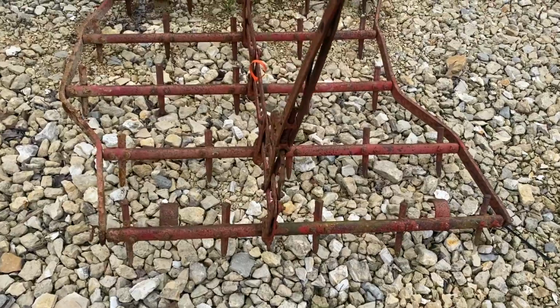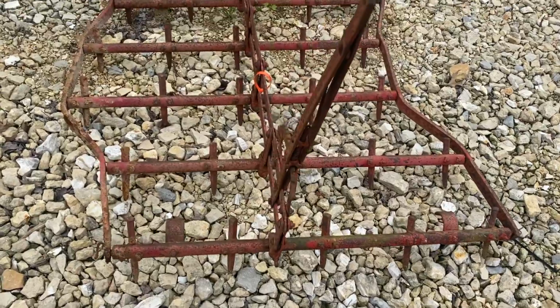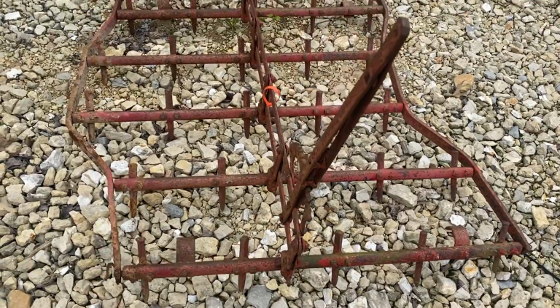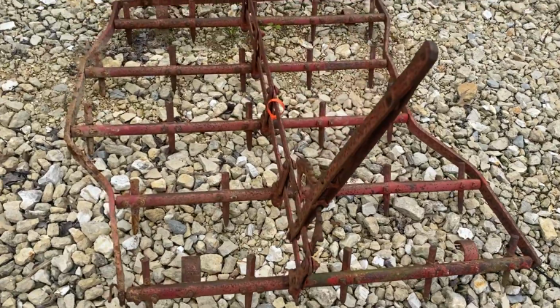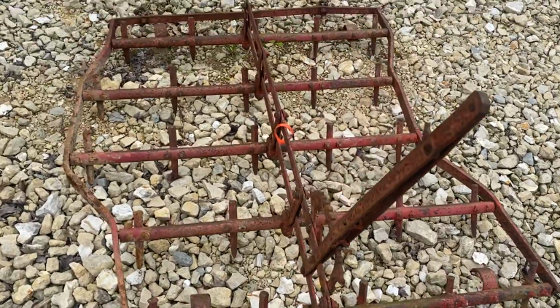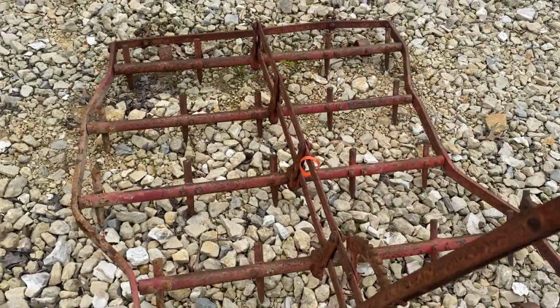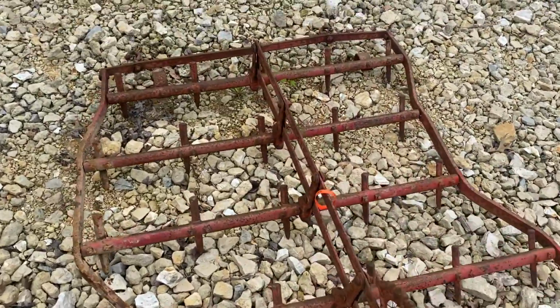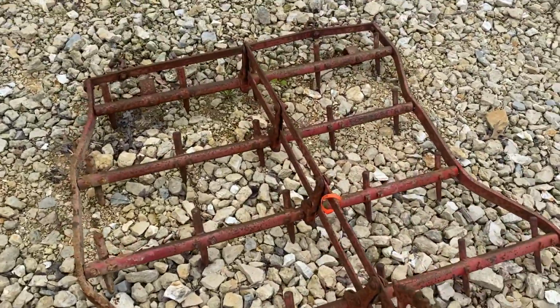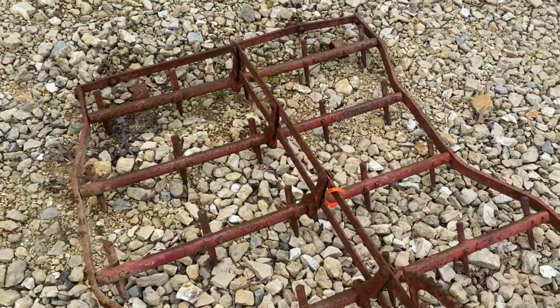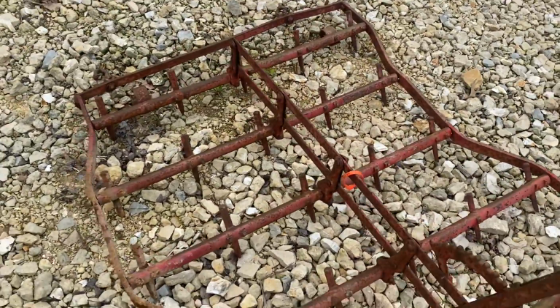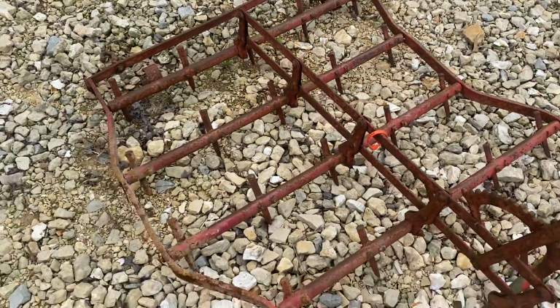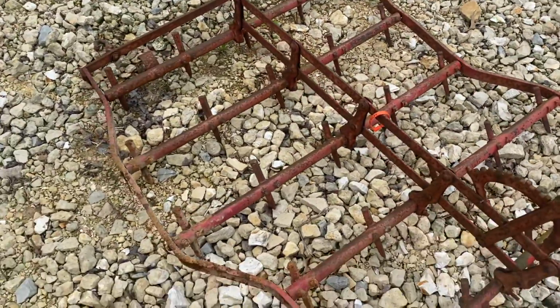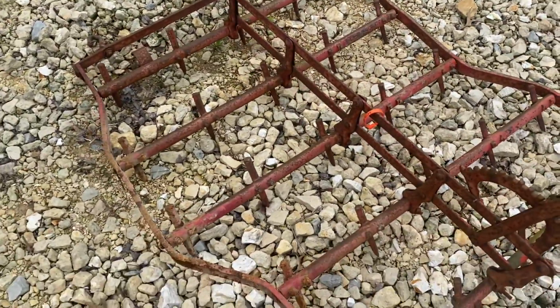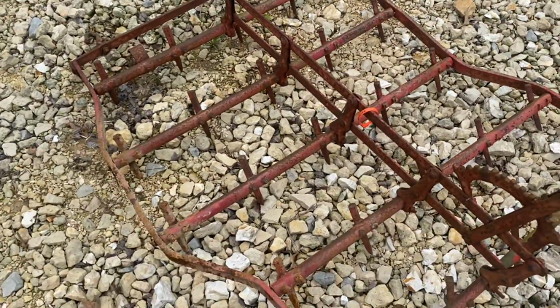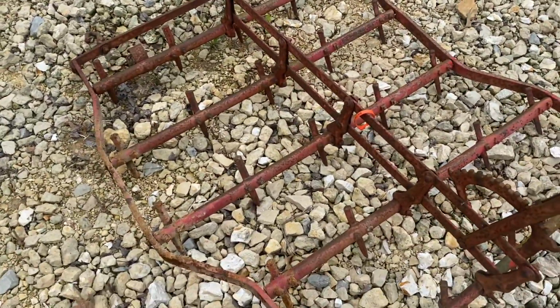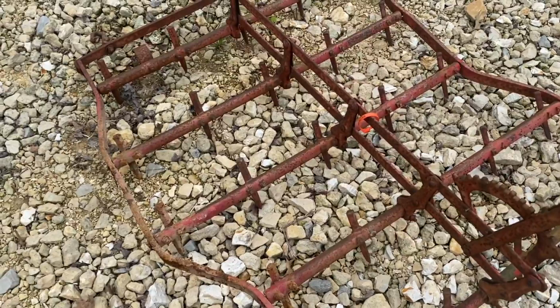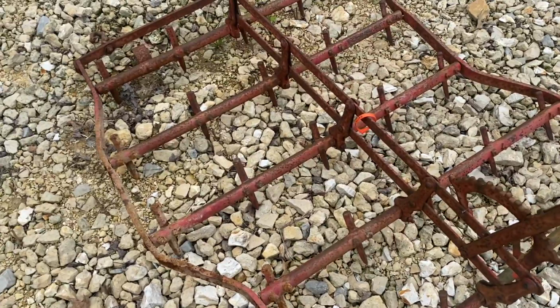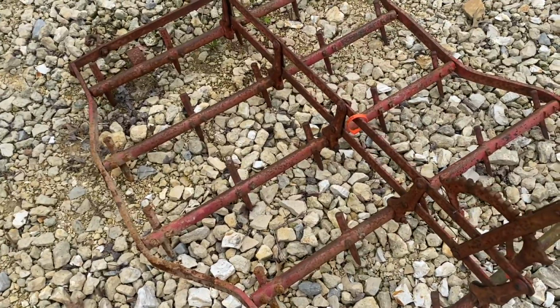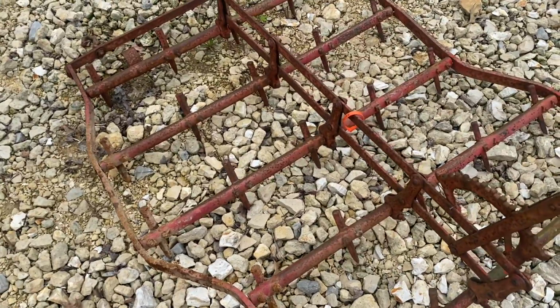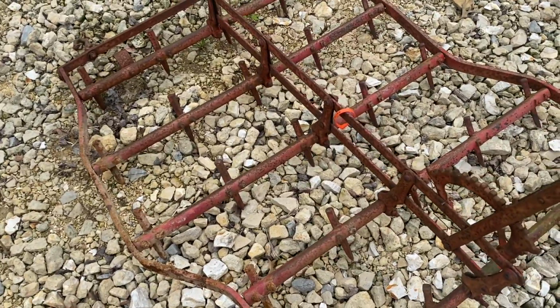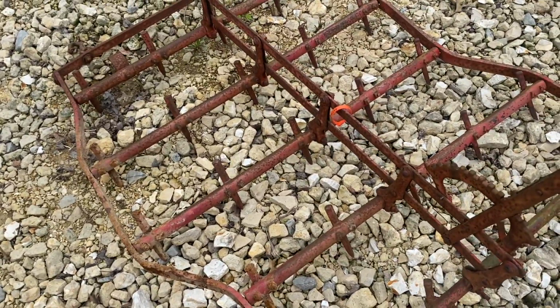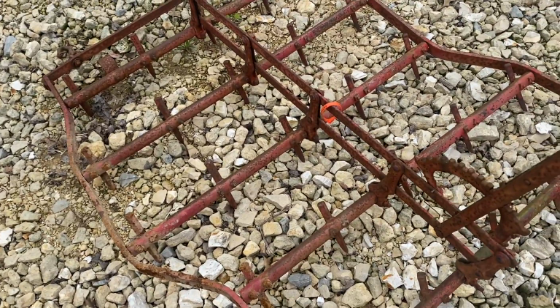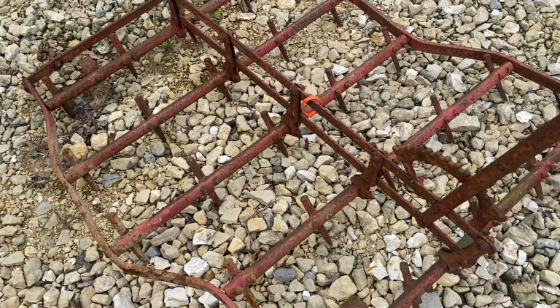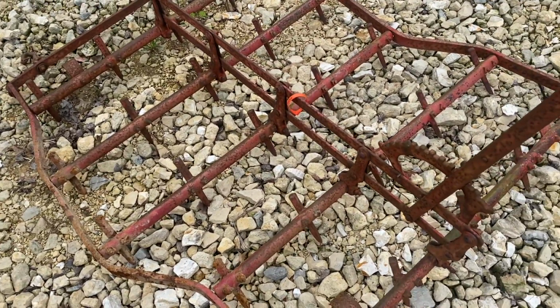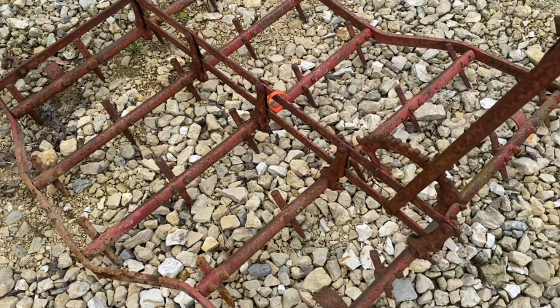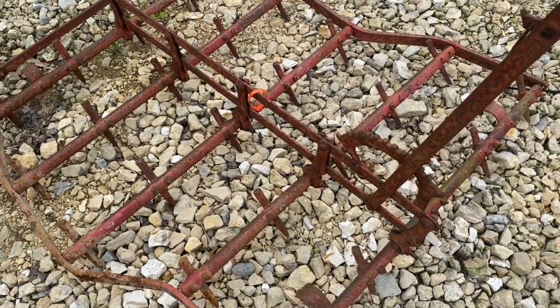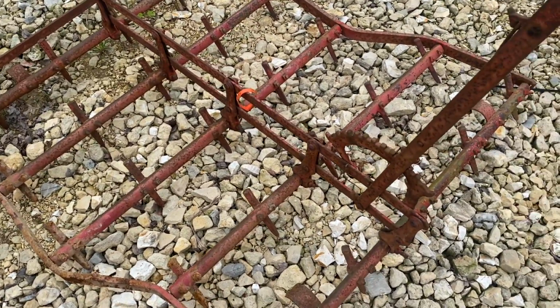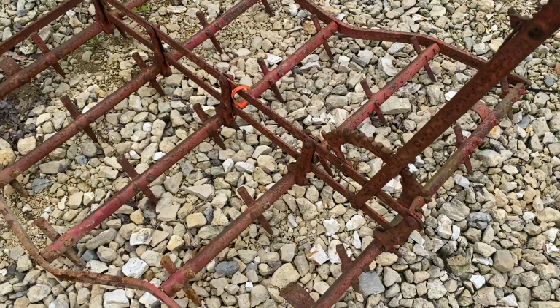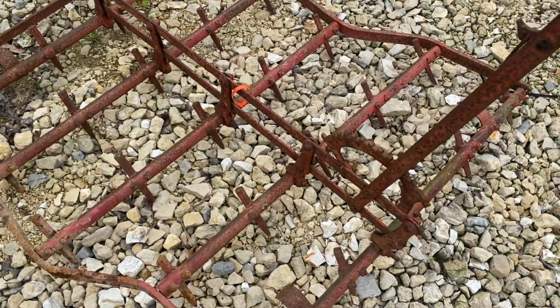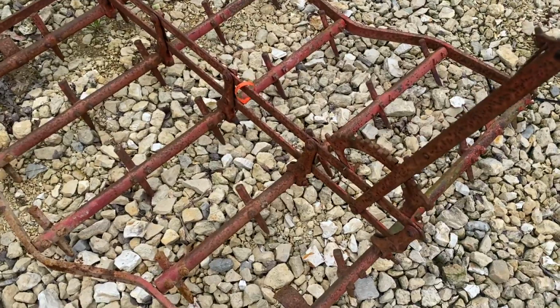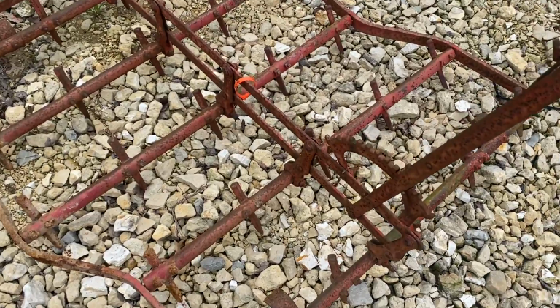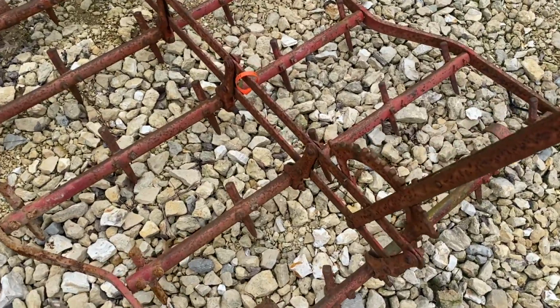Here's a little drag harrow, about three foot wide — I'm going to measure it here real quick. There's adjustable pitch on the spike teeth.